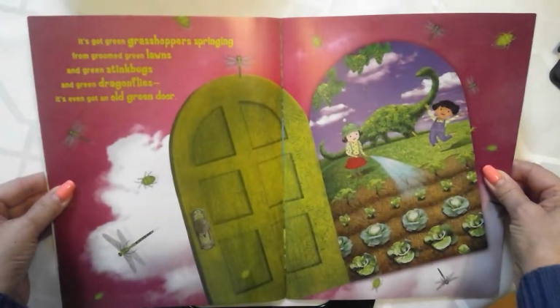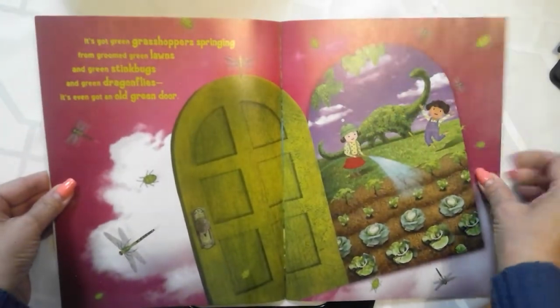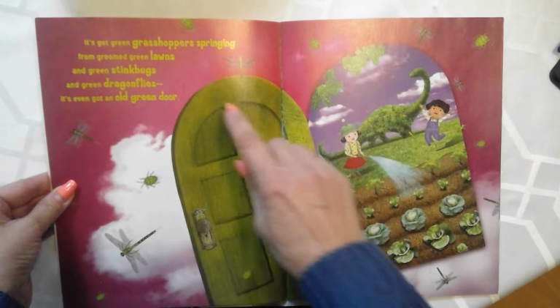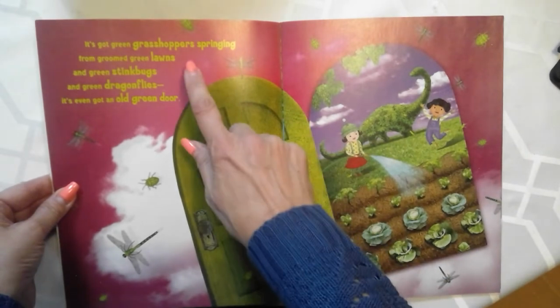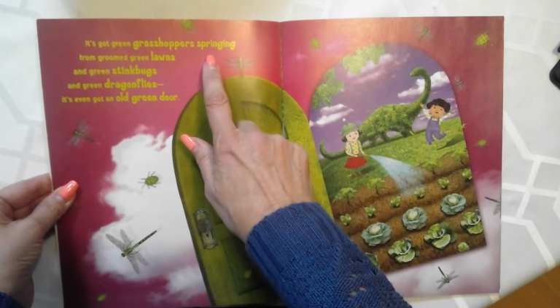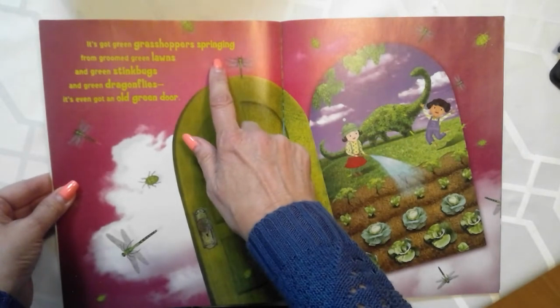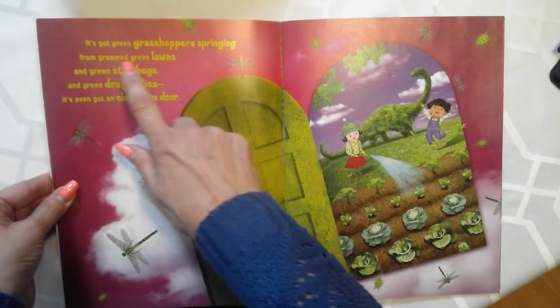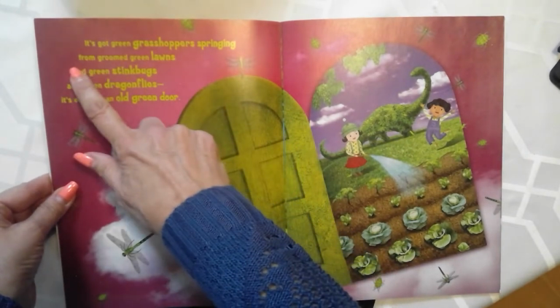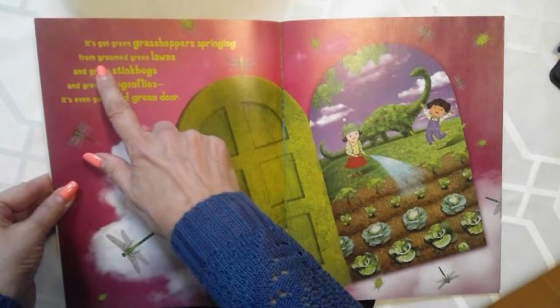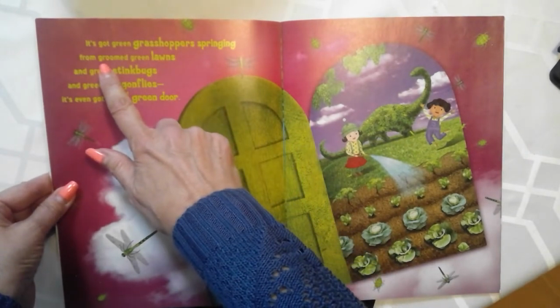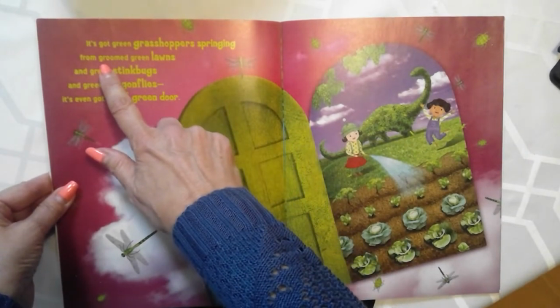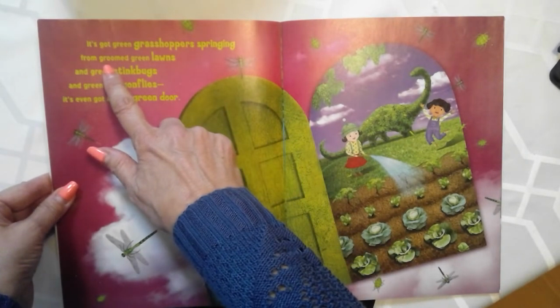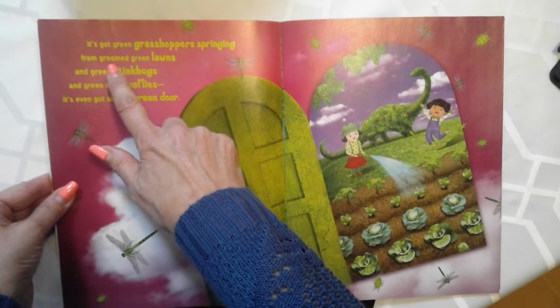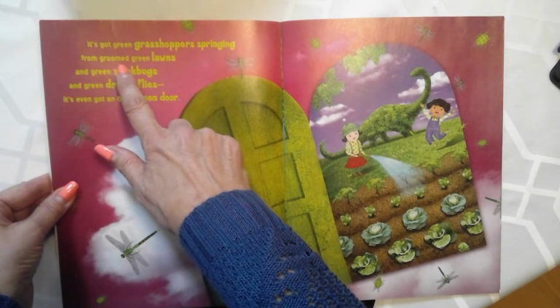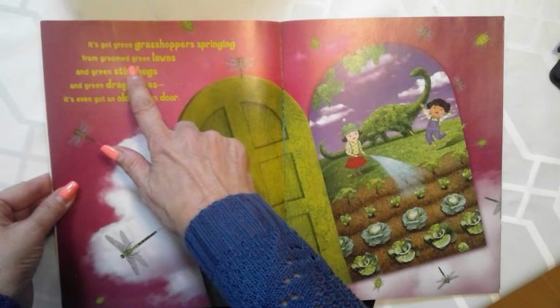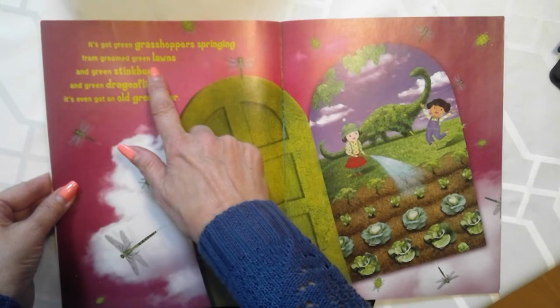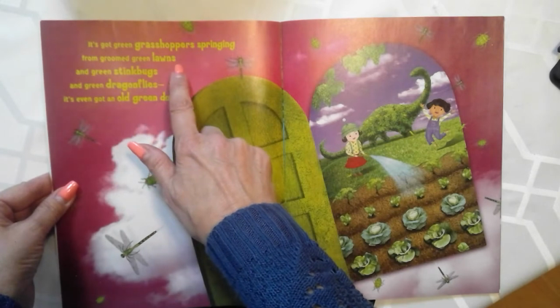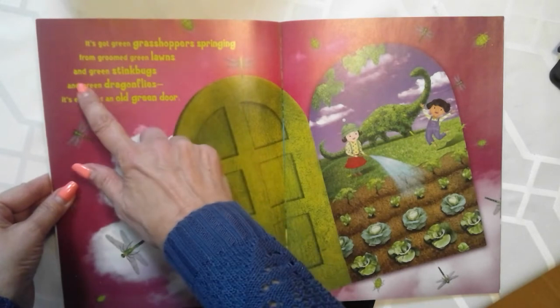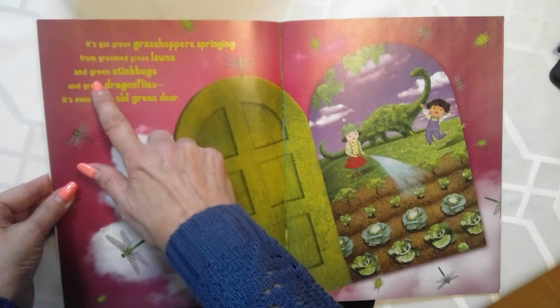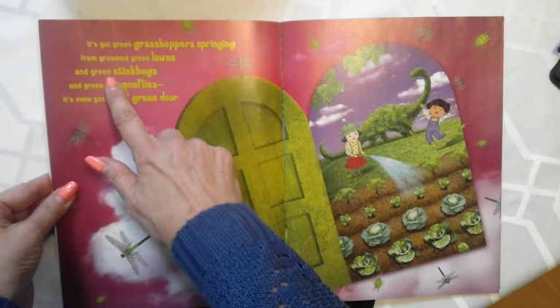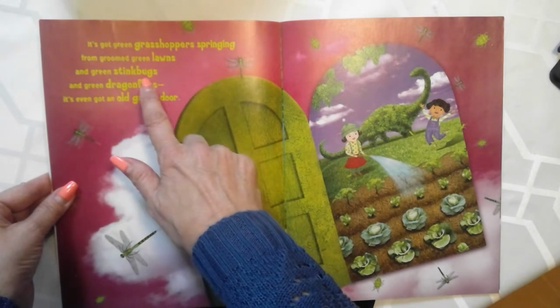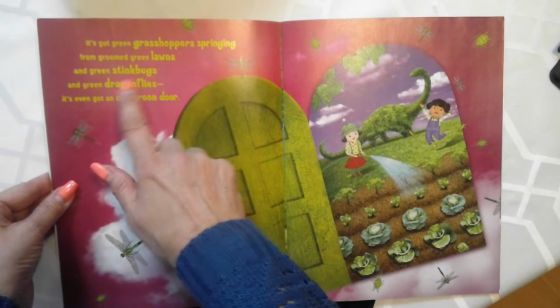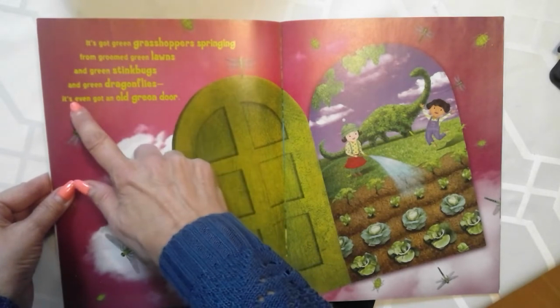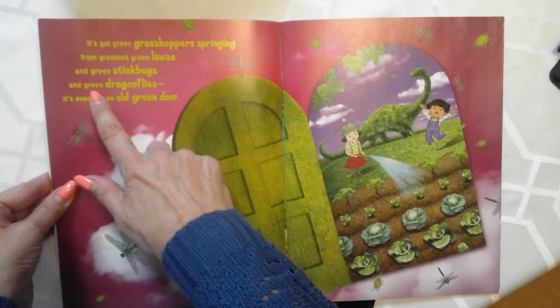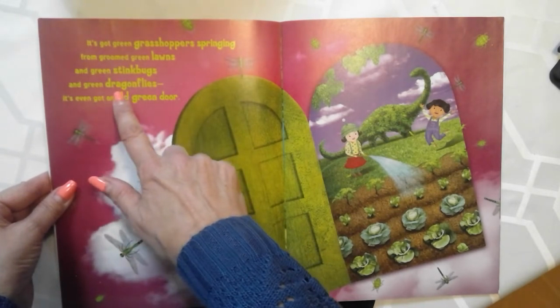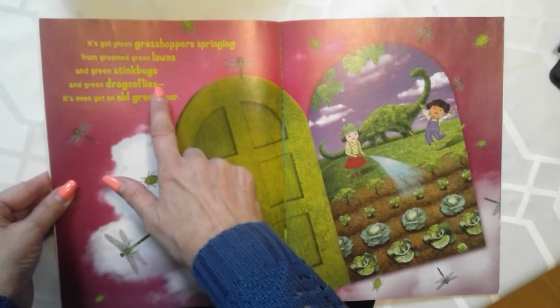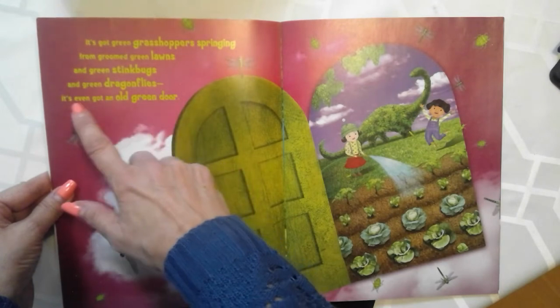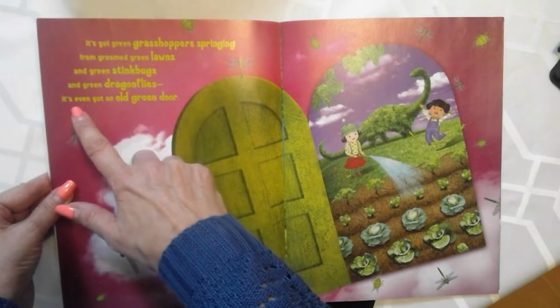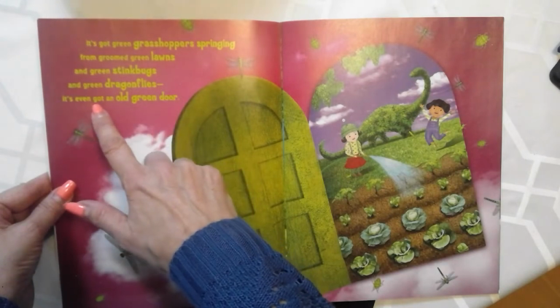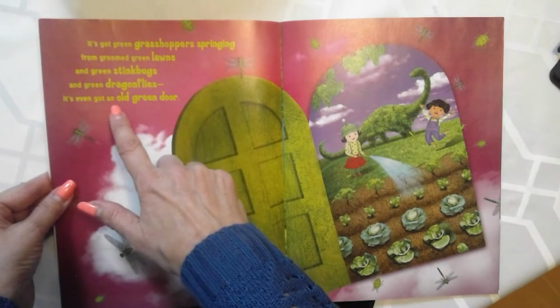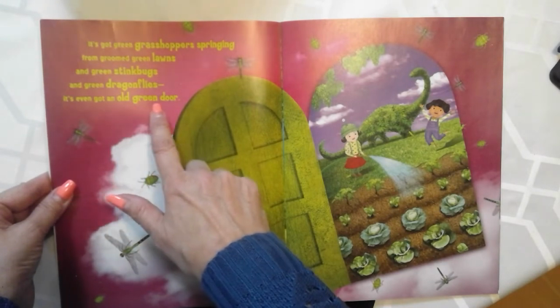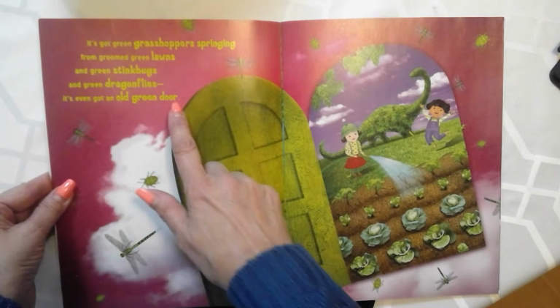It's got green grasshoppers springing from groomed green lawns, and green stink bugs, and green dragonflies. It's even got an old green door.